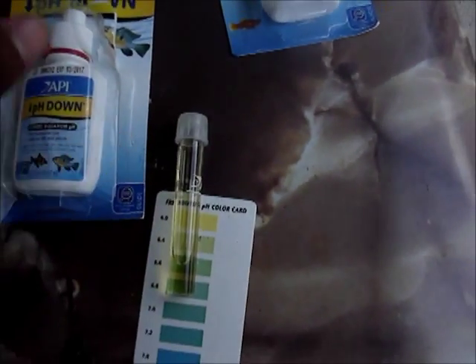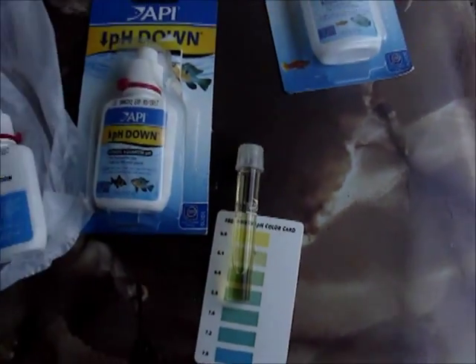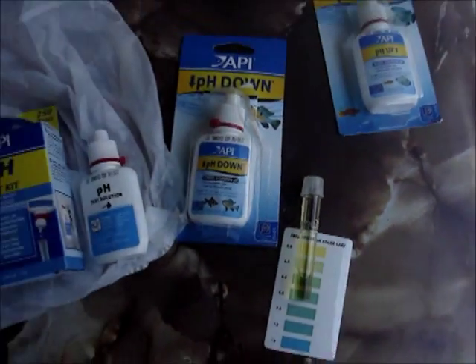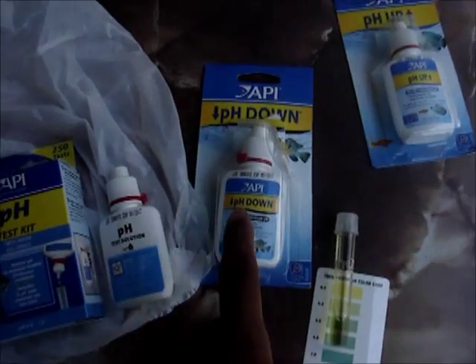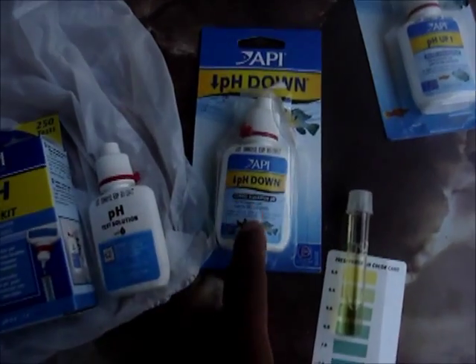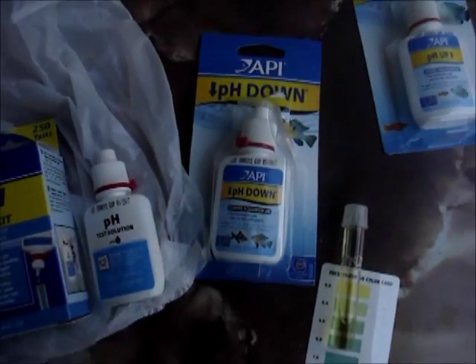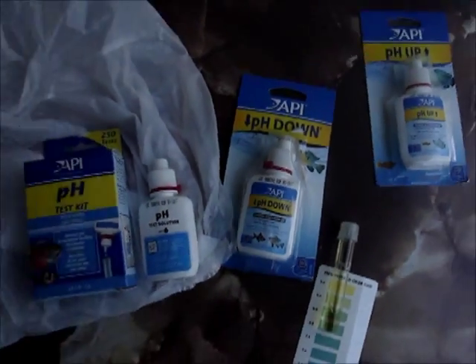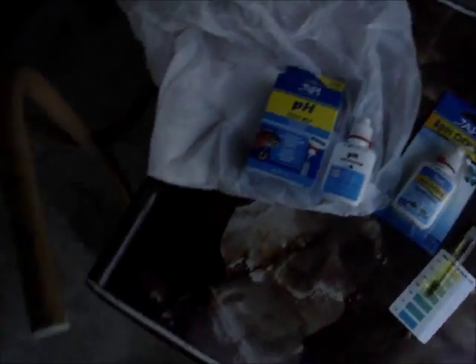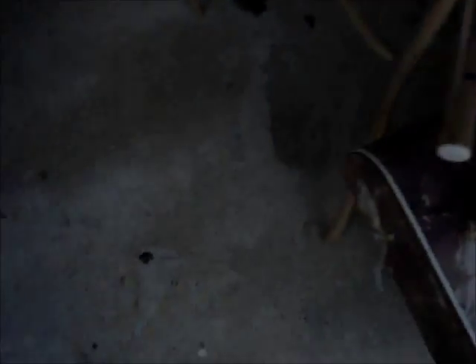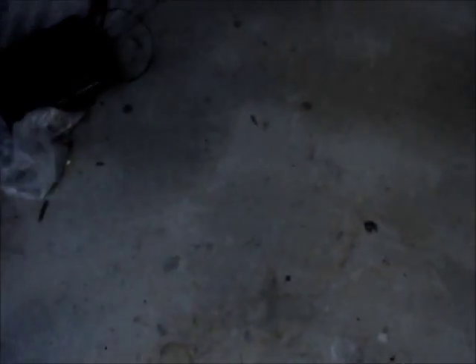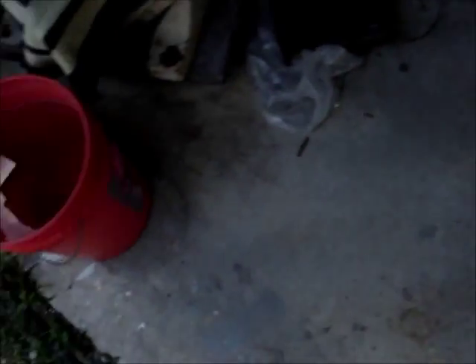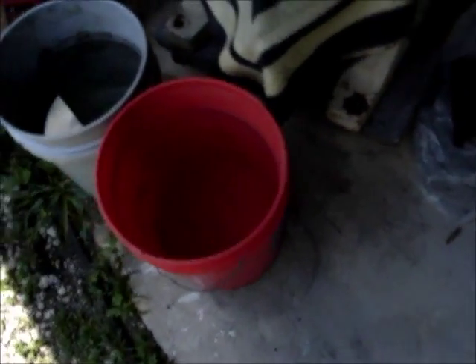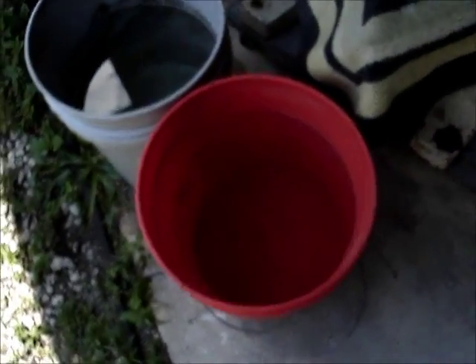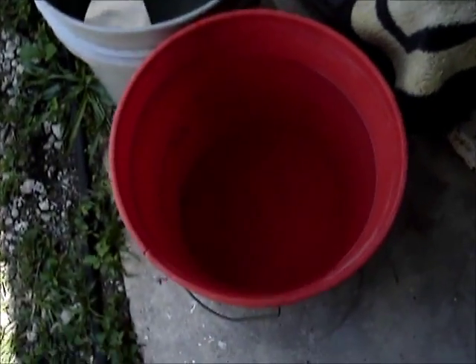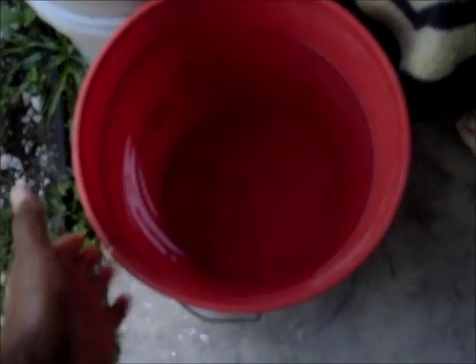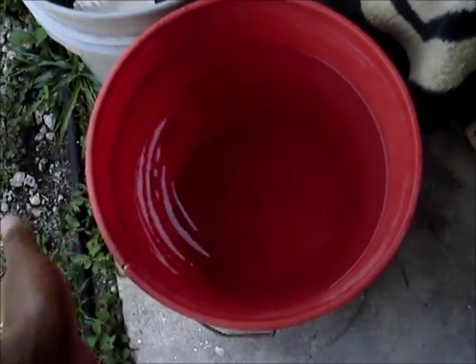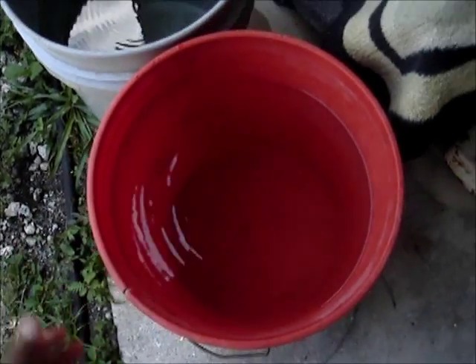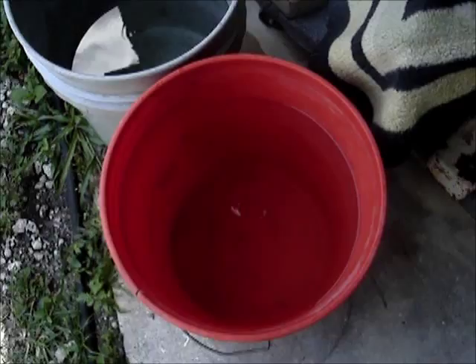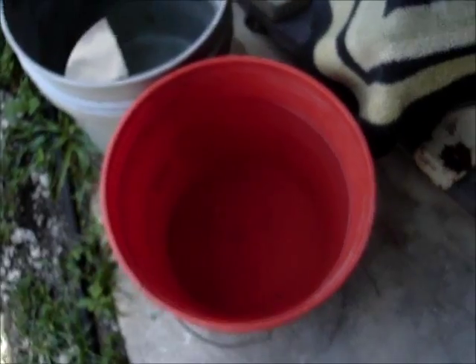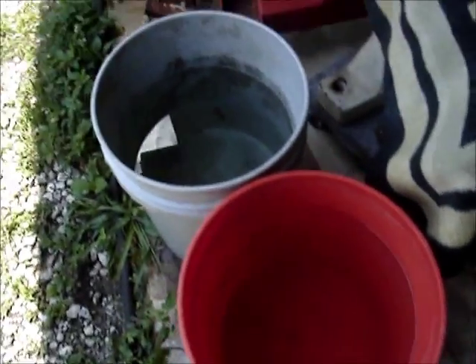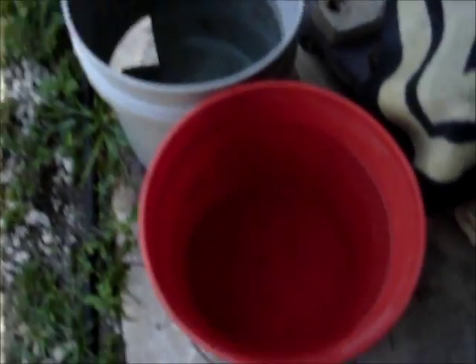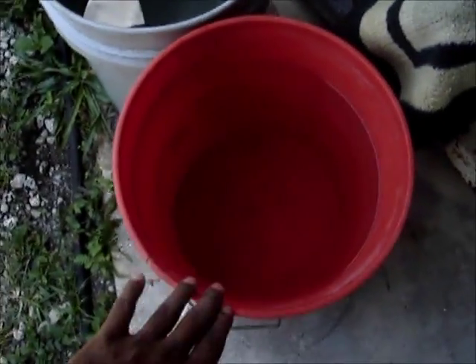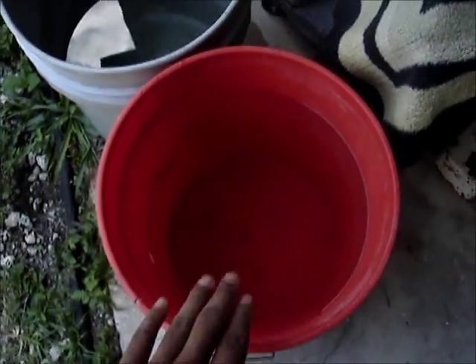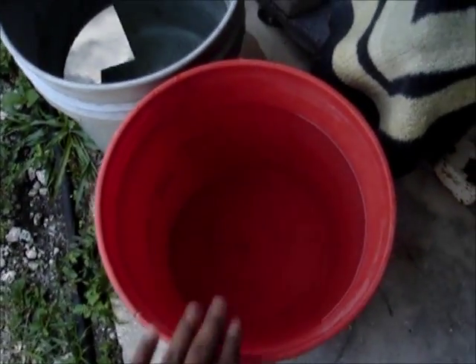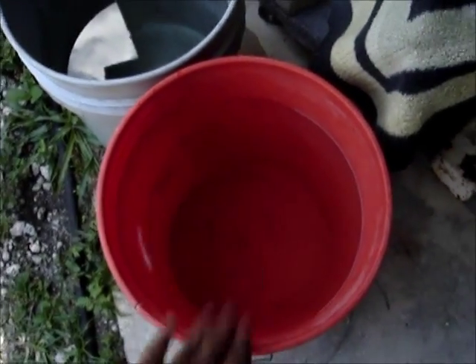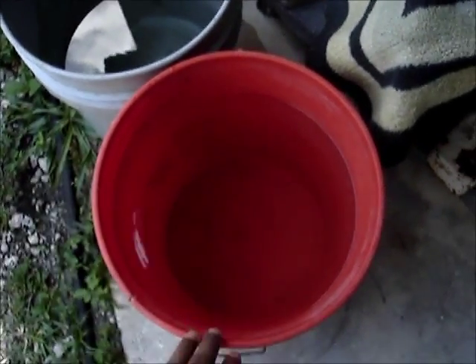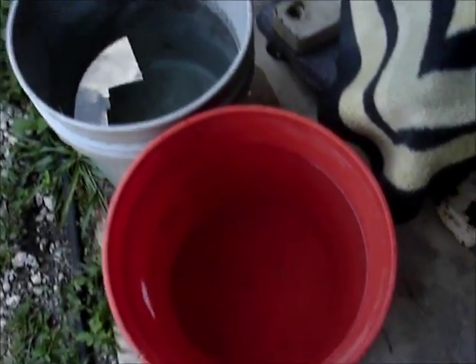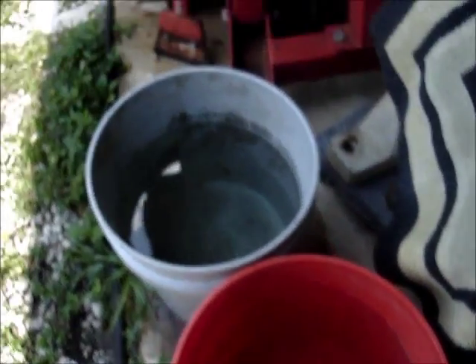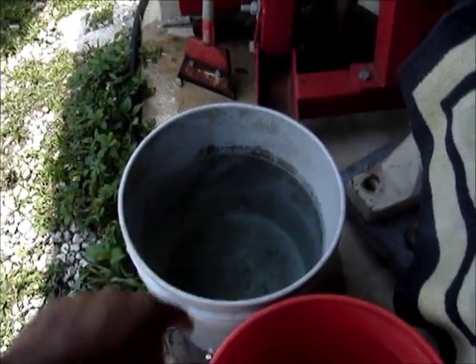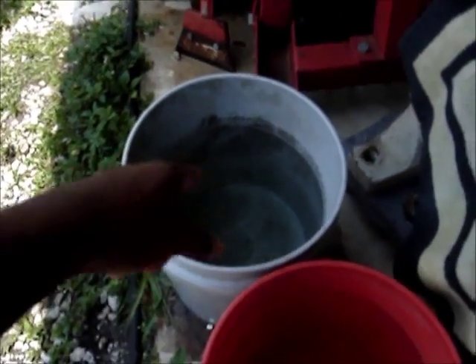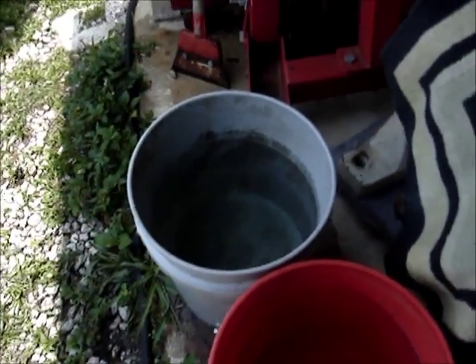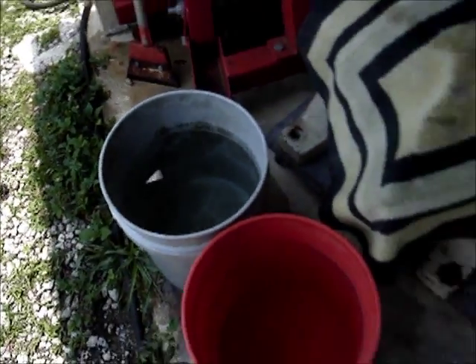You guys have no idea how many drops I used for this five gallon bucket right here. This is the one that I tested, so I'm going to use this to water my plants. I got to test this one.